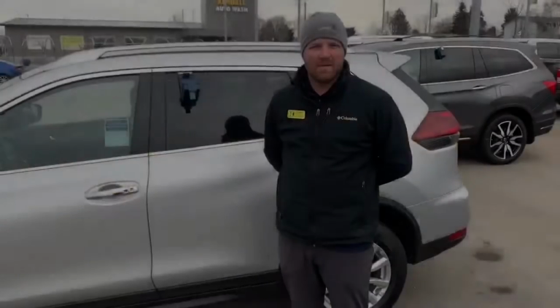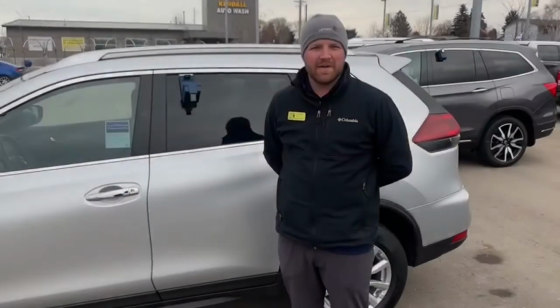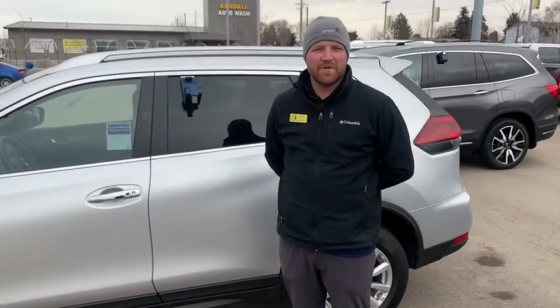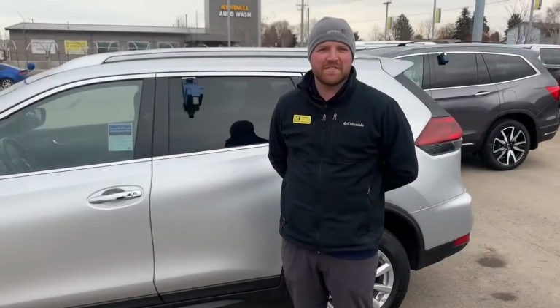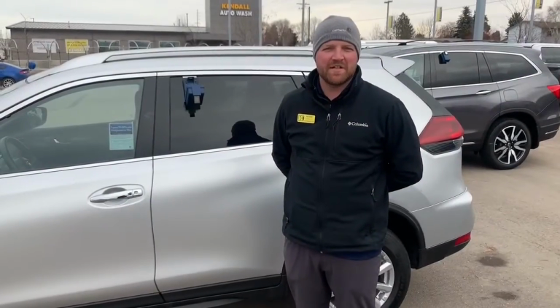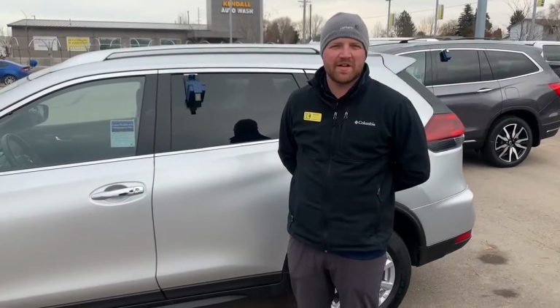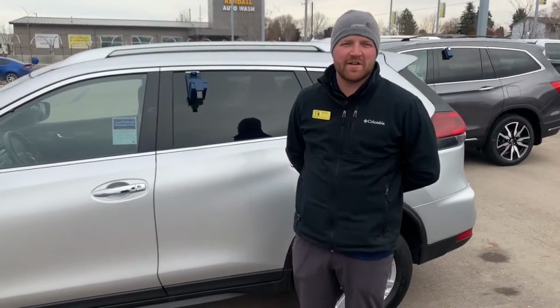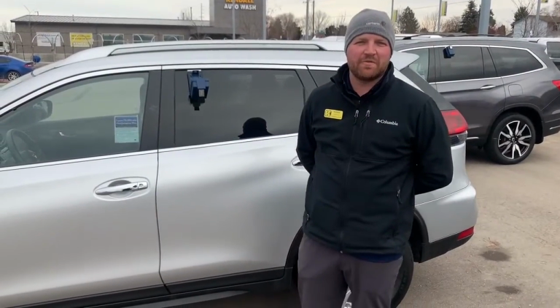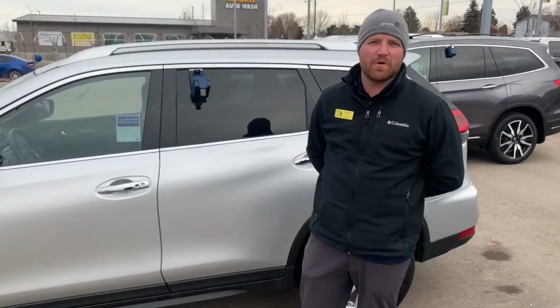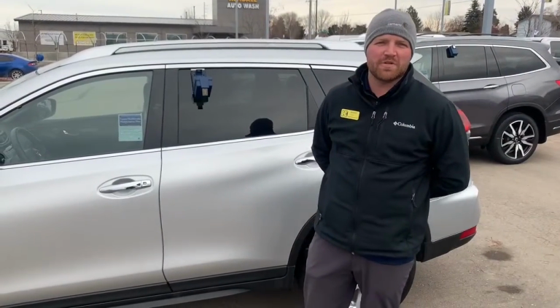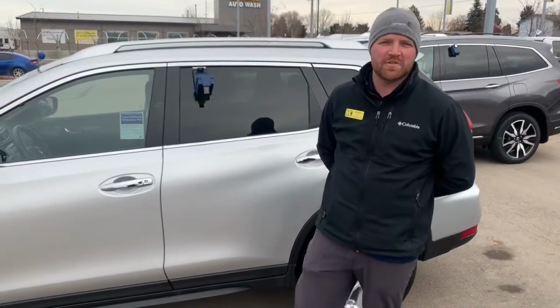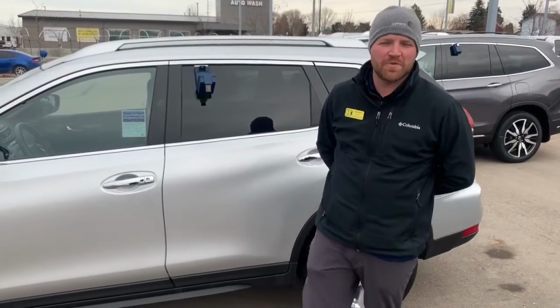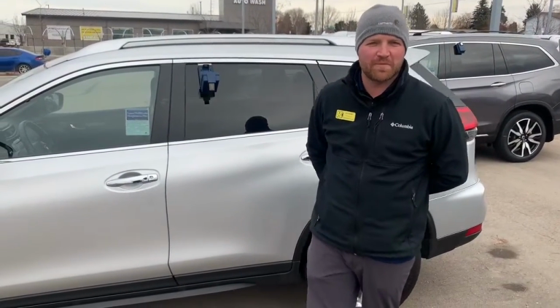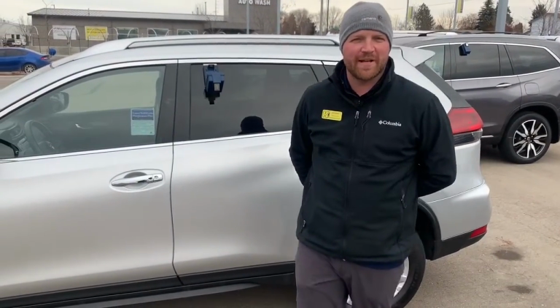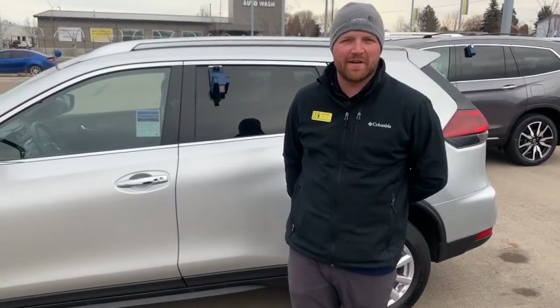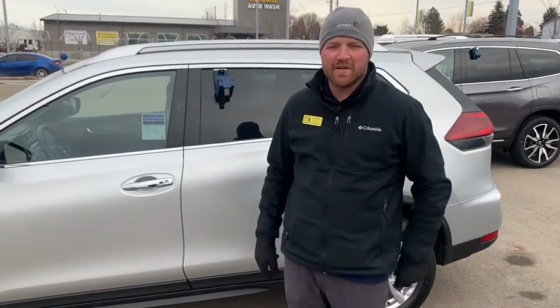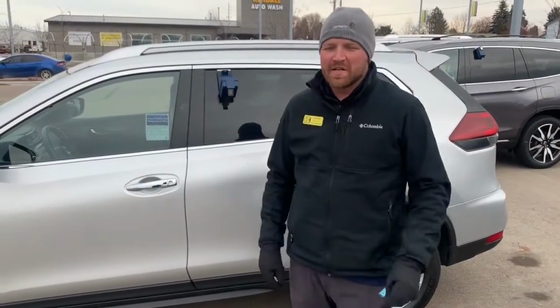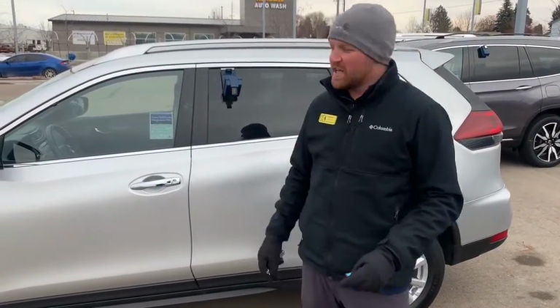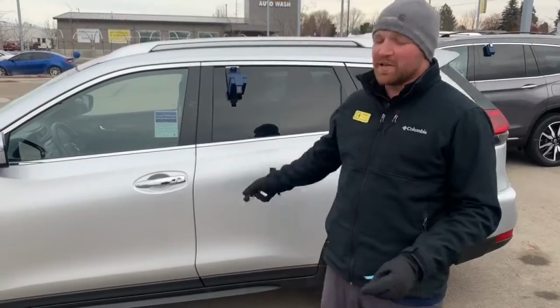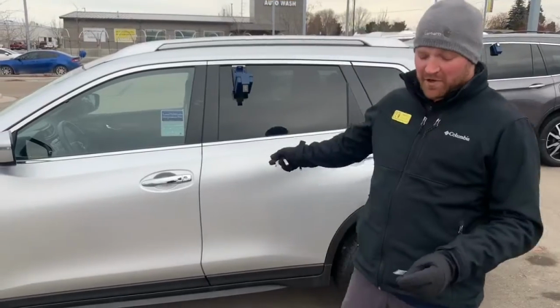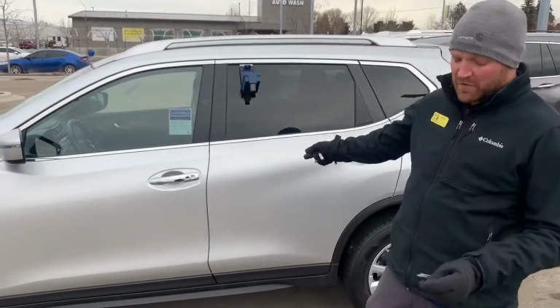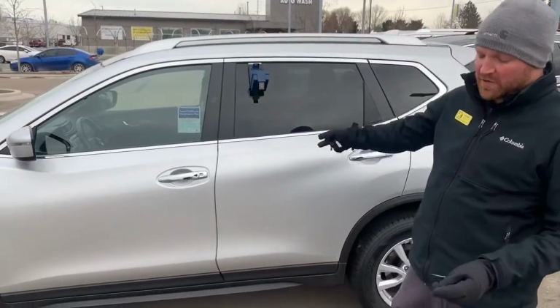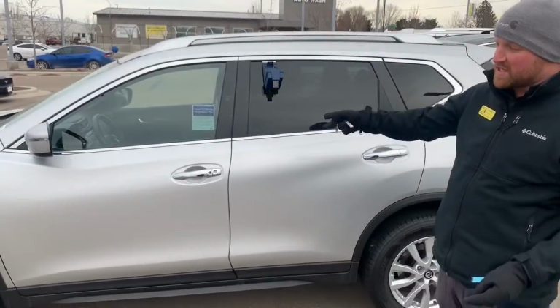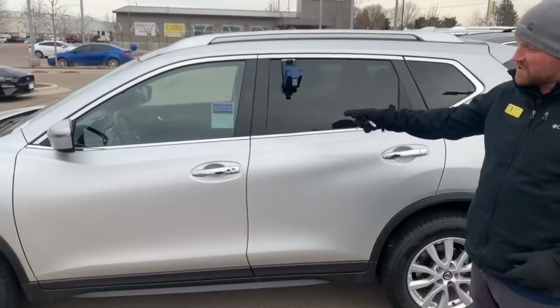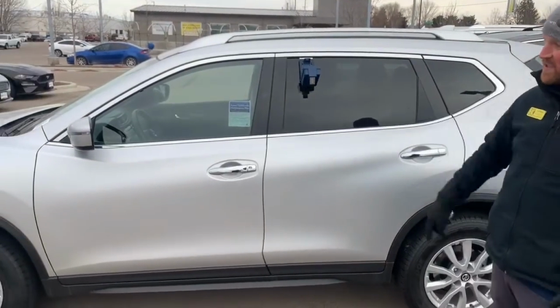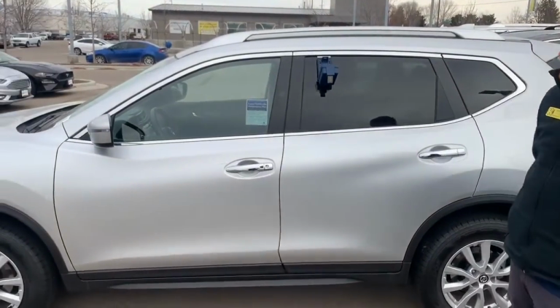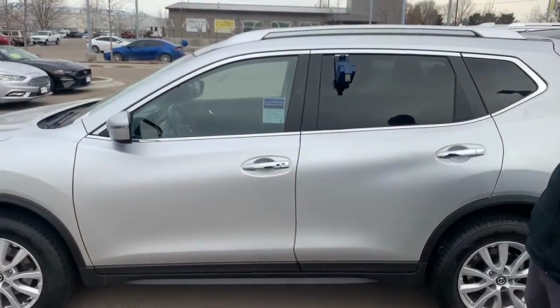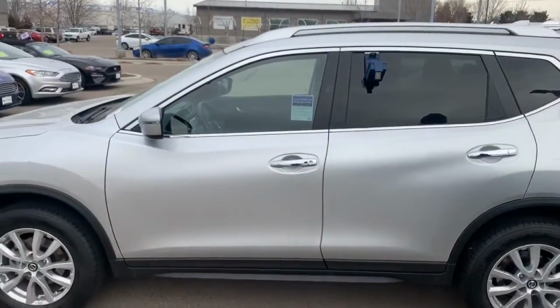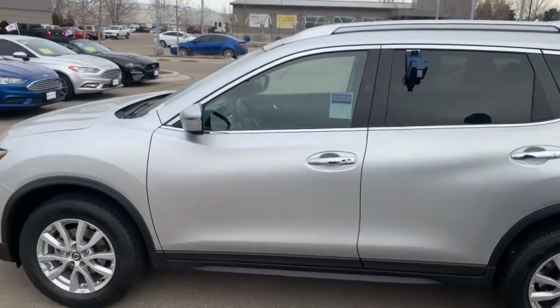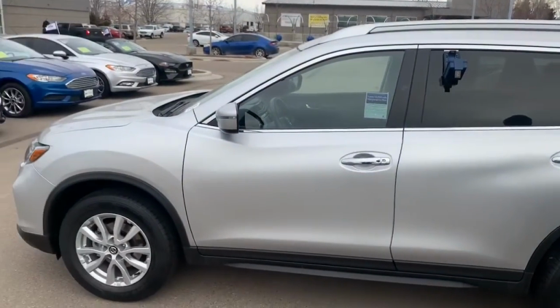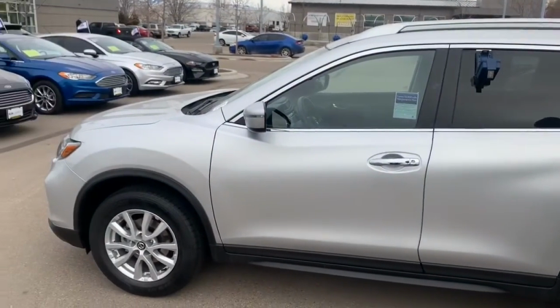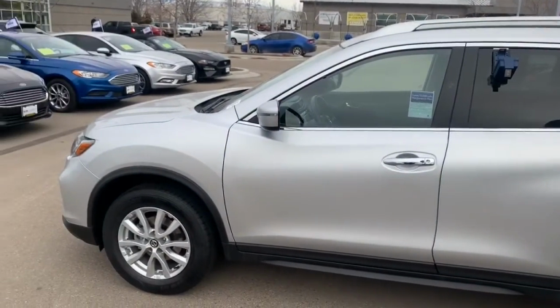Hey folks, this is Nick Drake here at Kindle Ford Used Car Superstore in Meridian, Idaho. Today I would love to go over with you guys this 2019 Nissan Rogue SV.